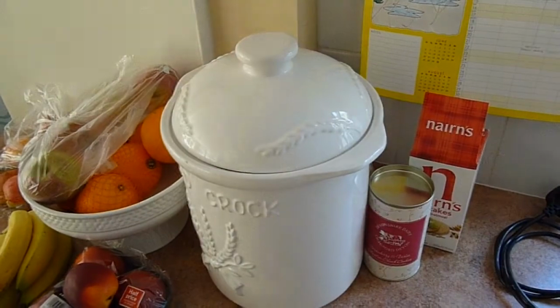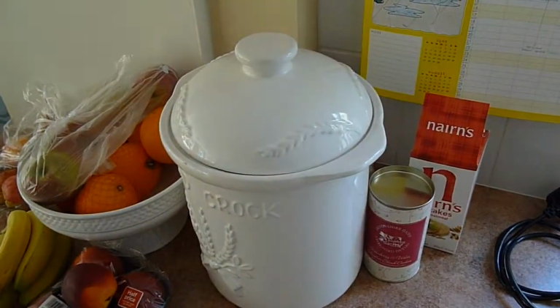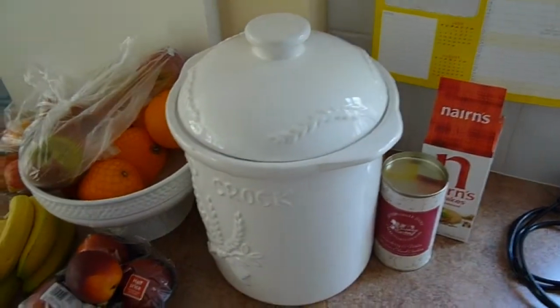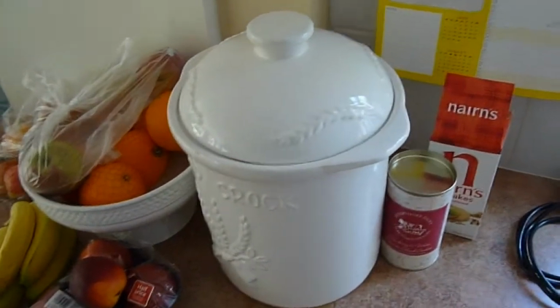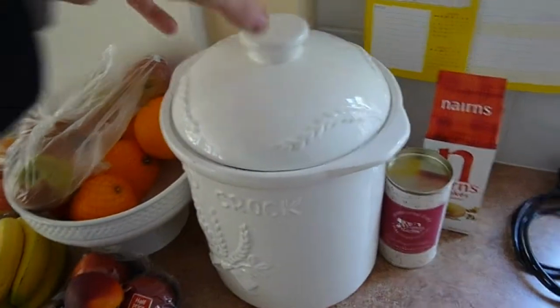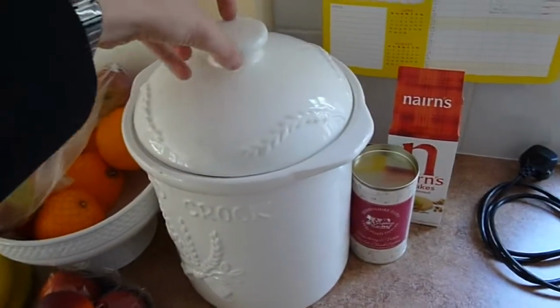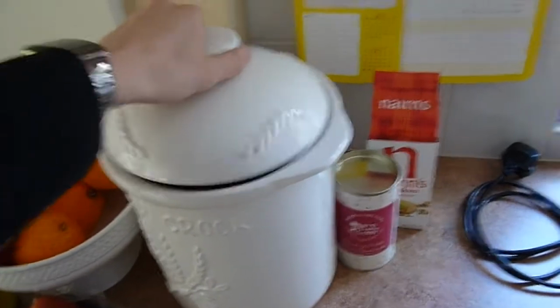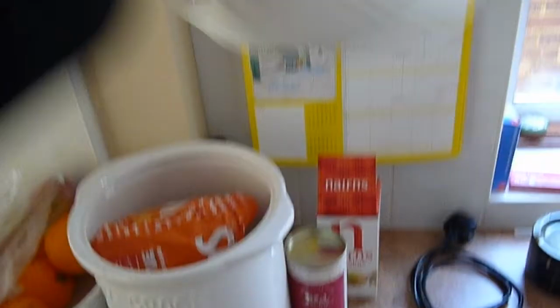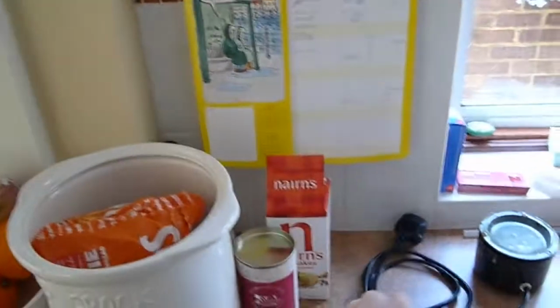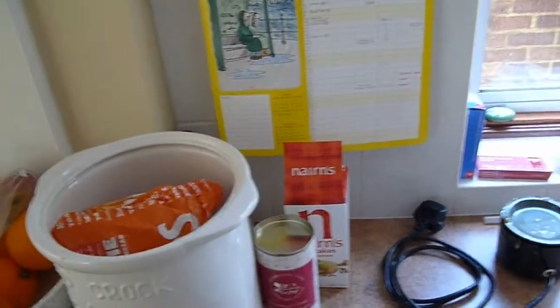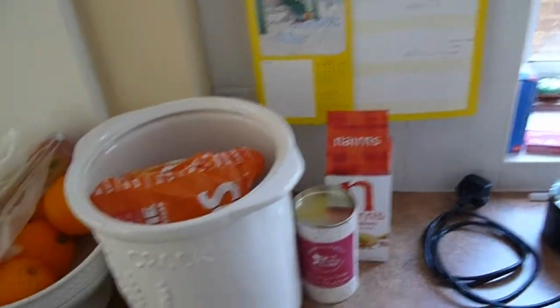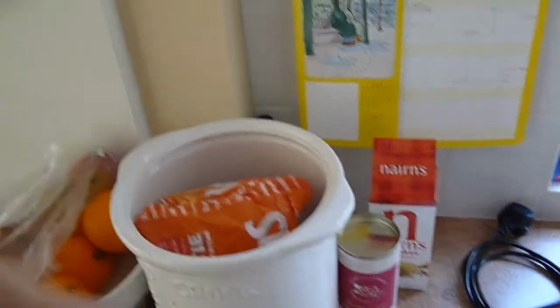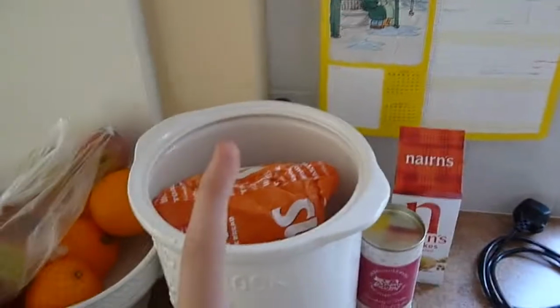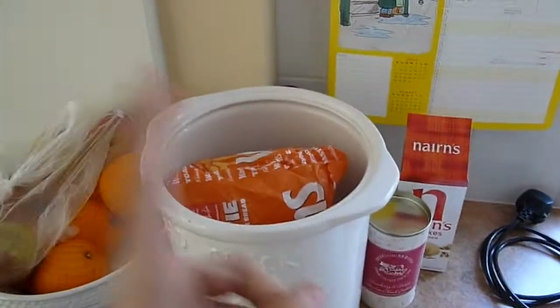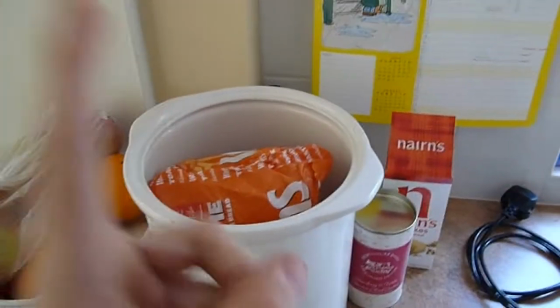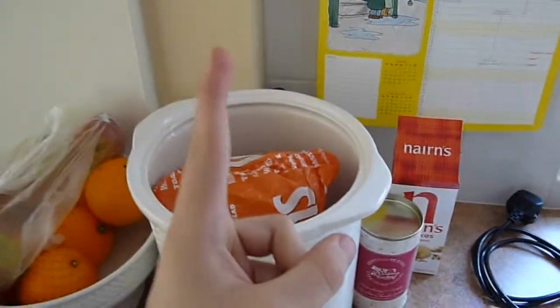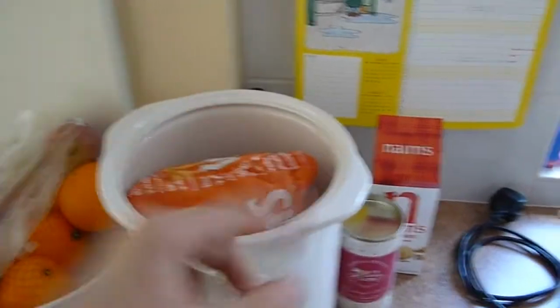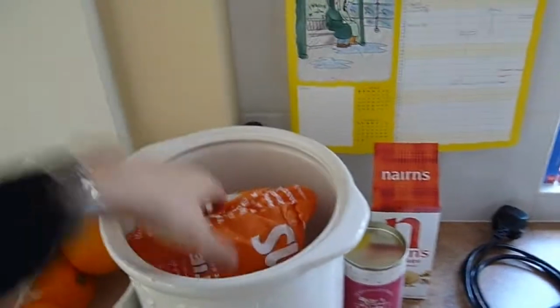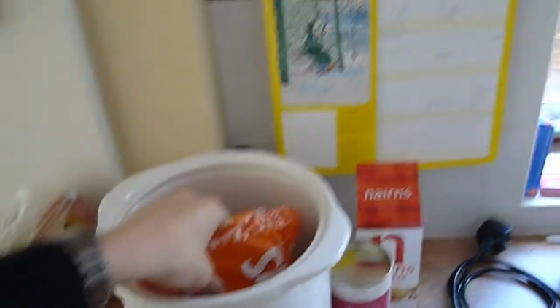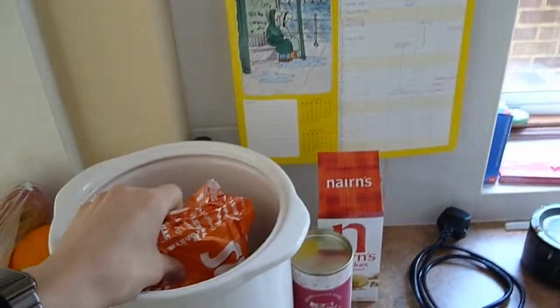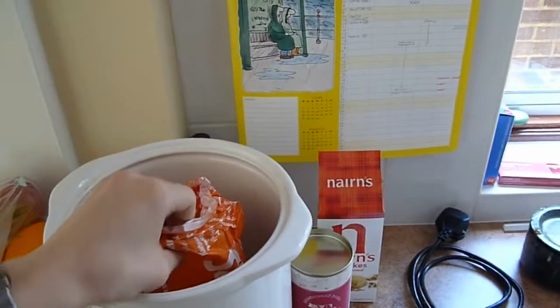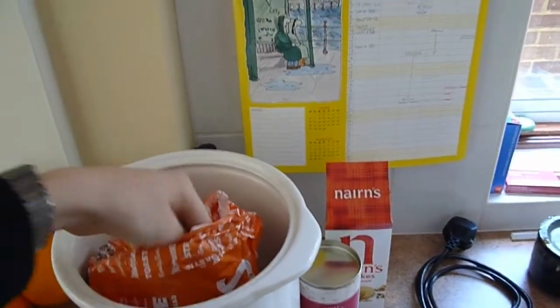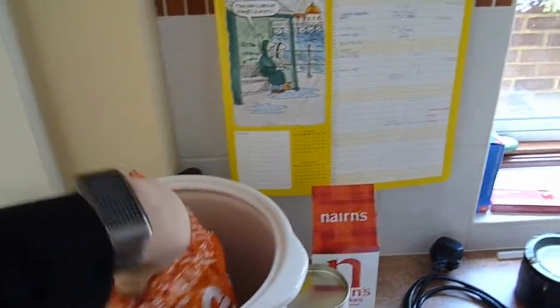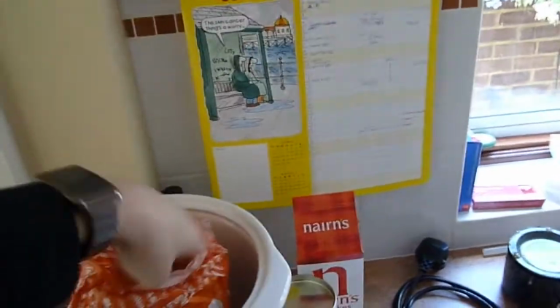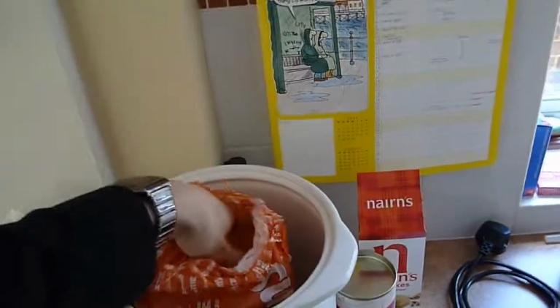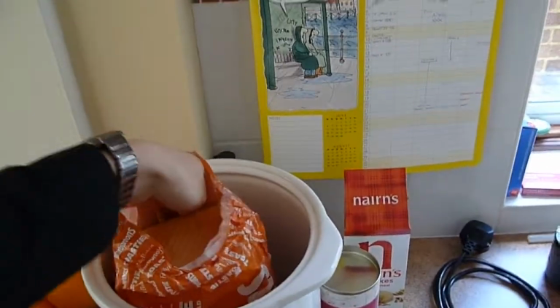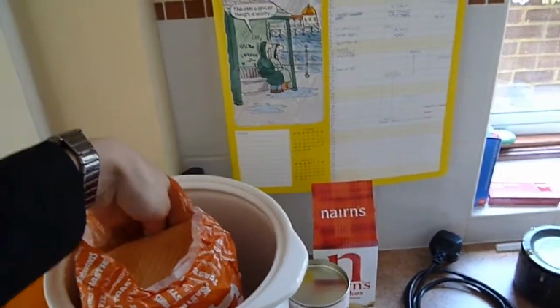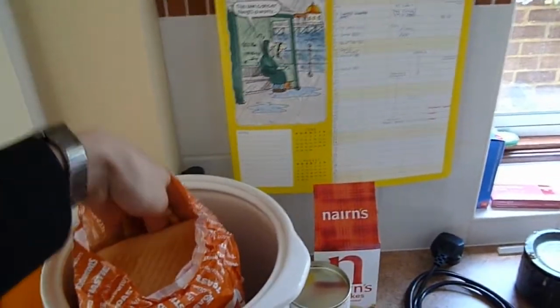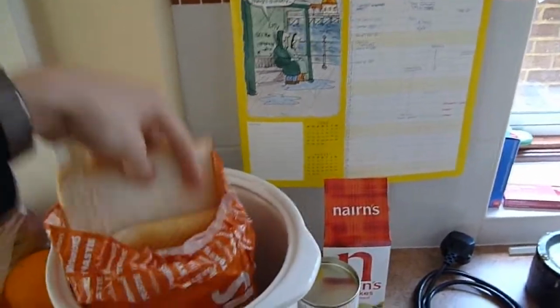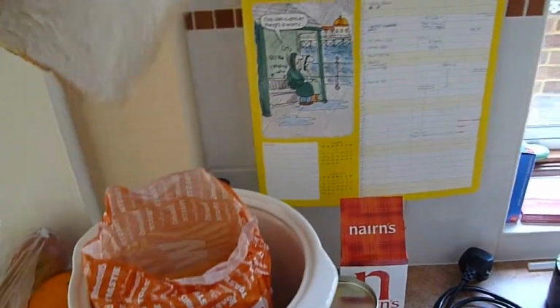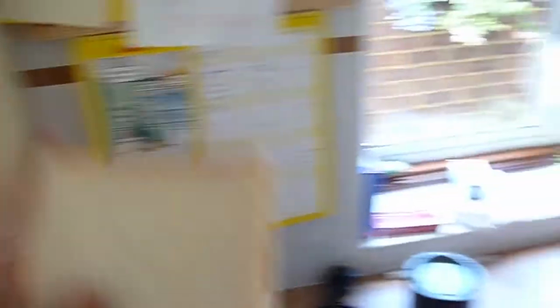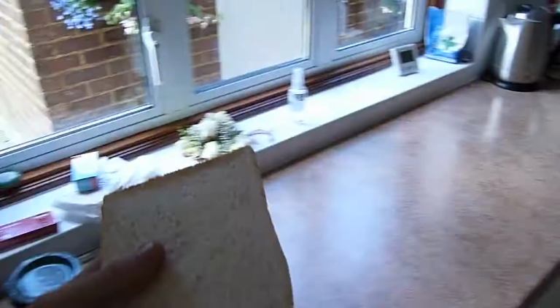You start off by getting some bread, of course. But make sure it's English bread, because that's the only one that you can cook. If you try it with European bread, then it's European.